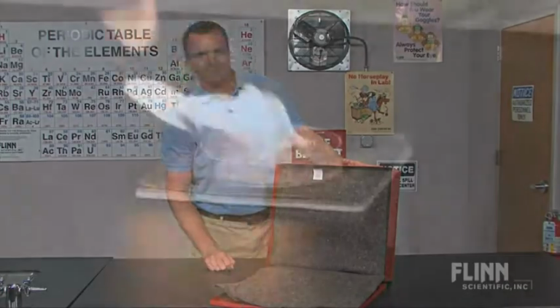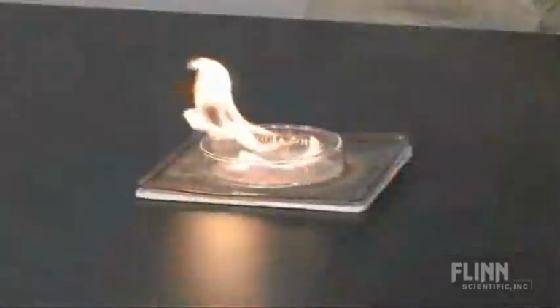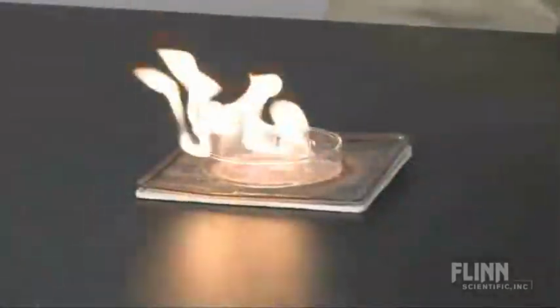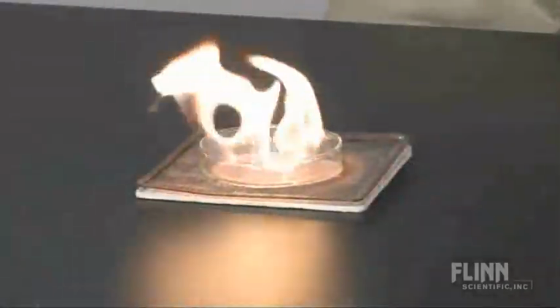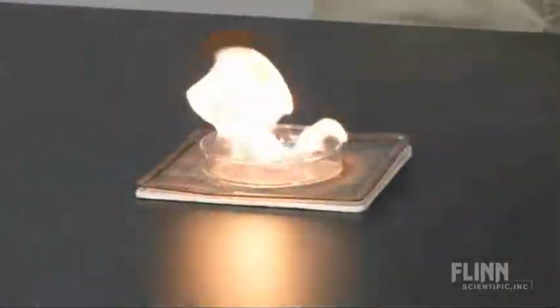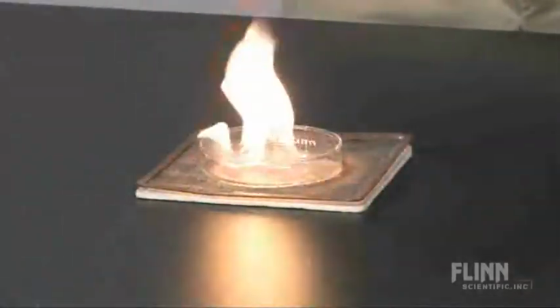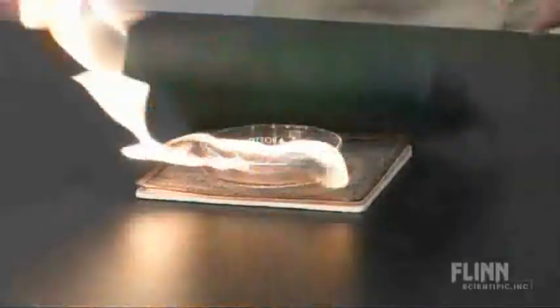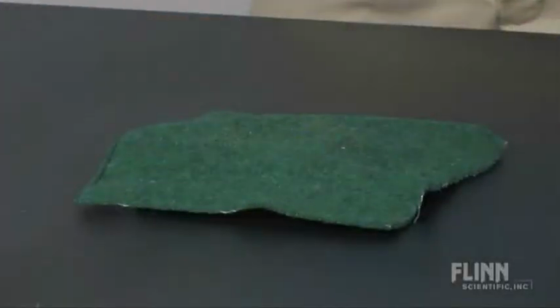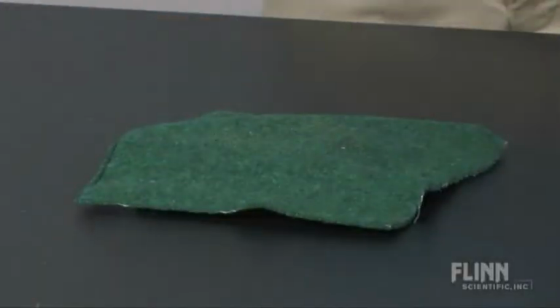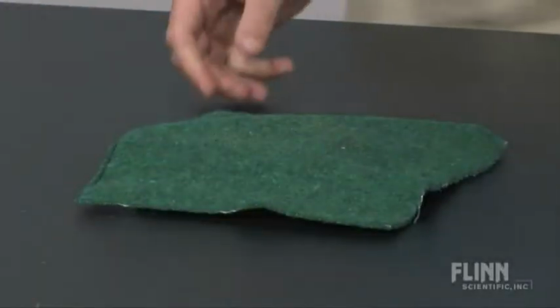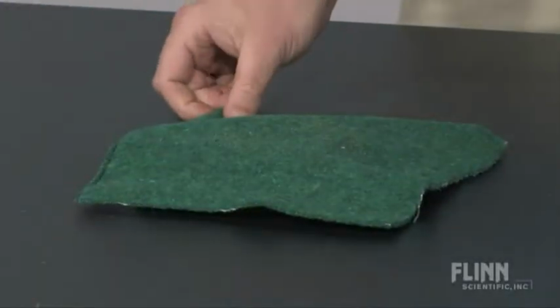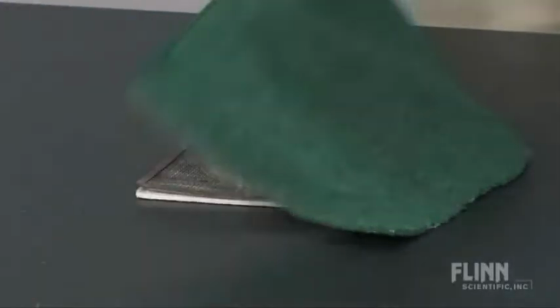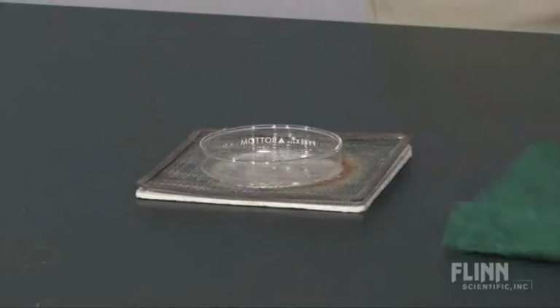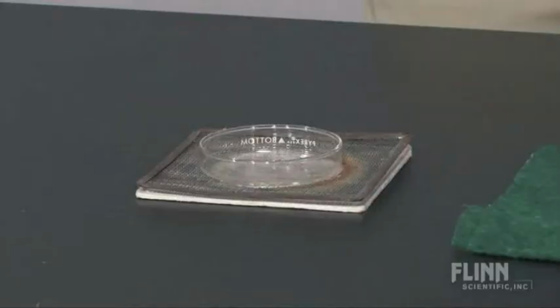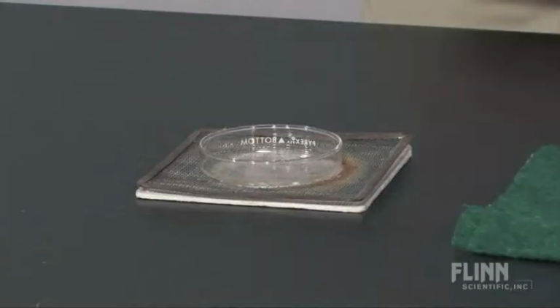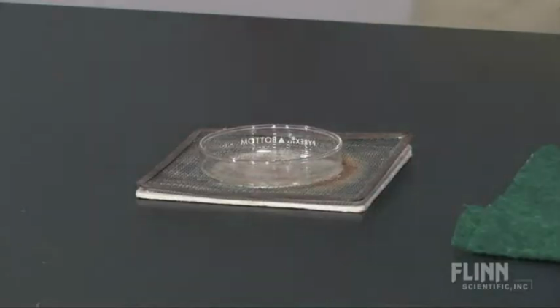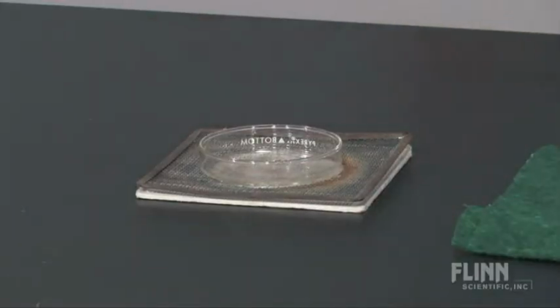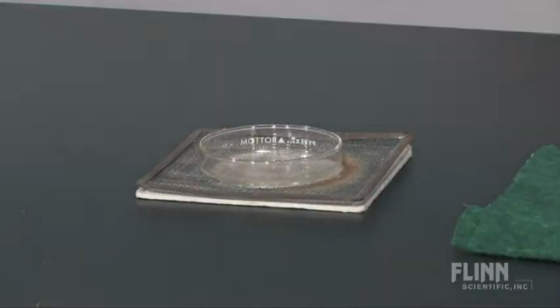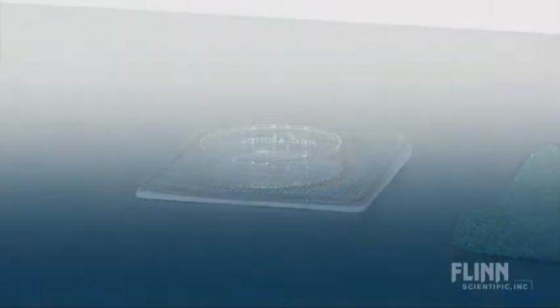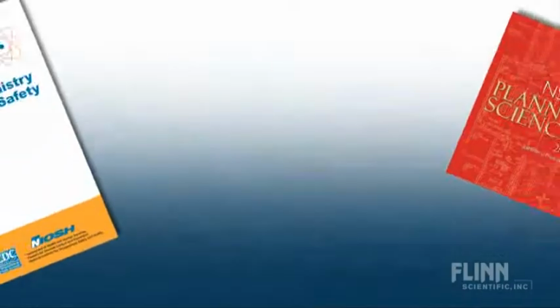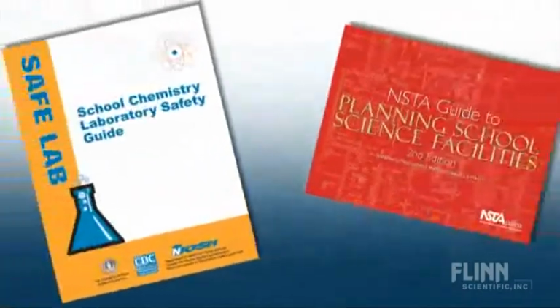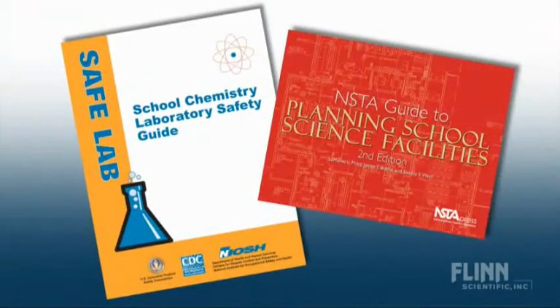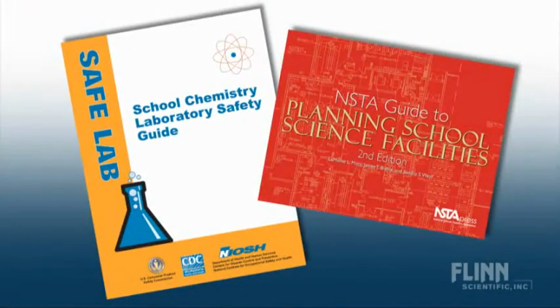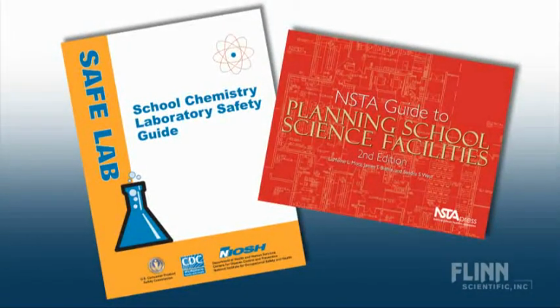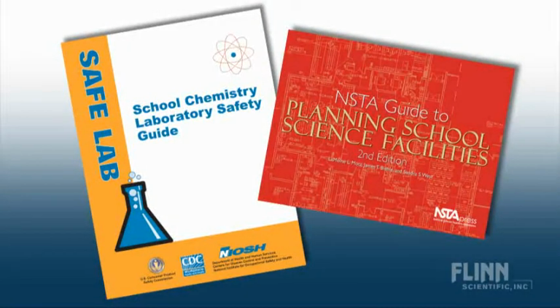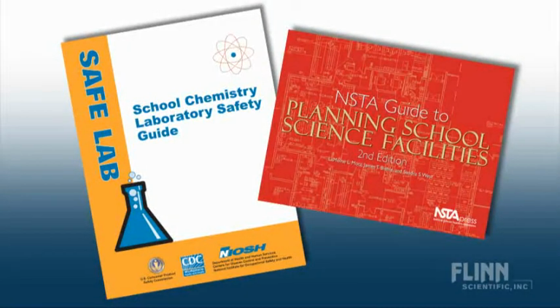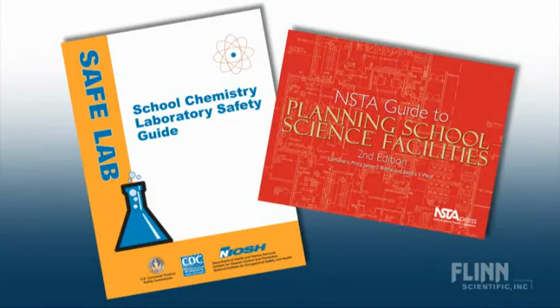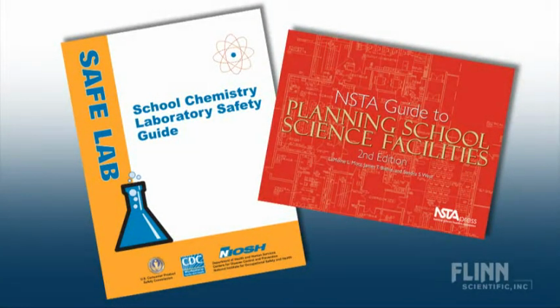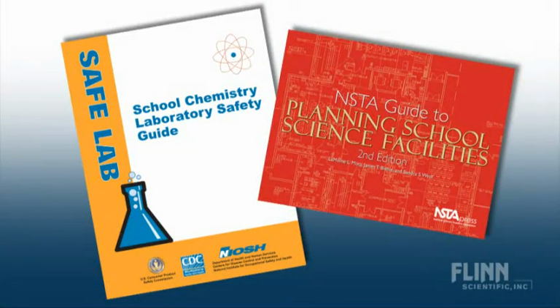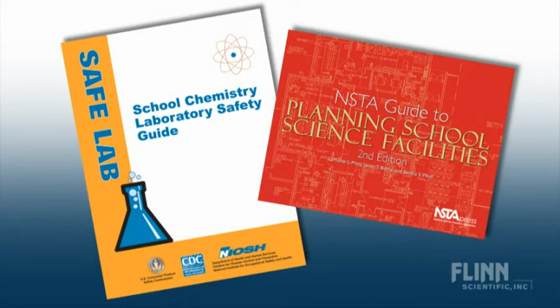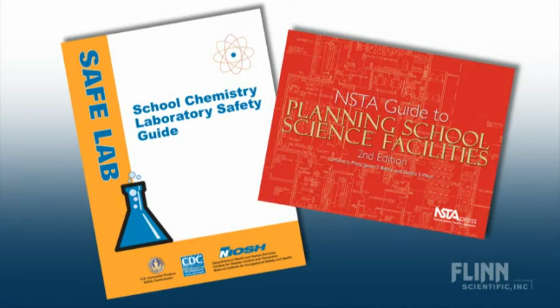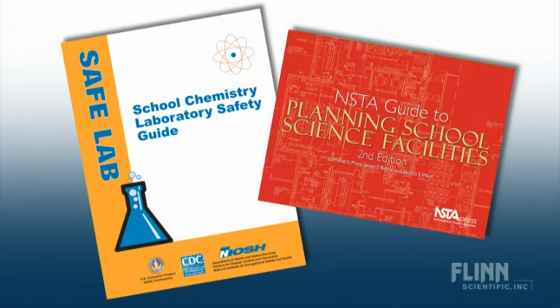Fire blankets are tested to extinguish flames and prevent ignition, and they are recommended for all school science labs by both the NIOSH School Laboratory Safety Guide and the NSTA Facilities Guide.